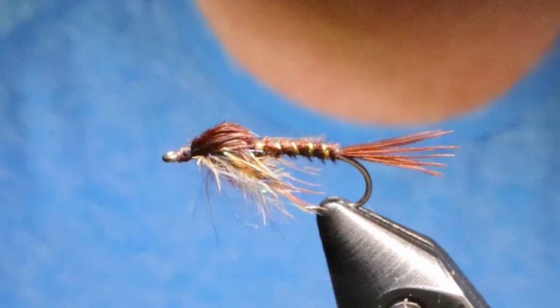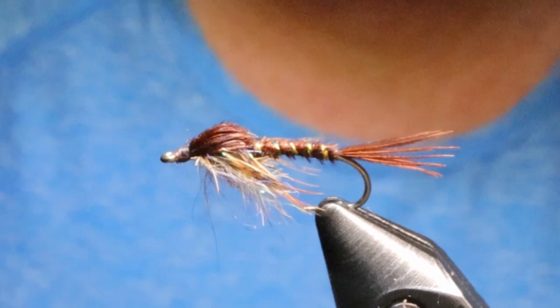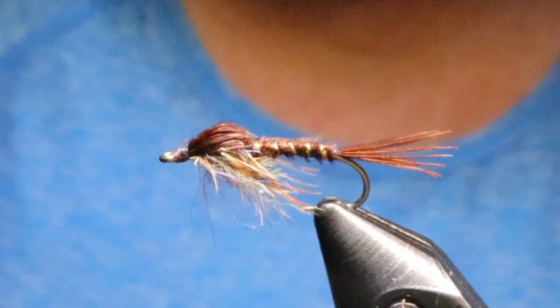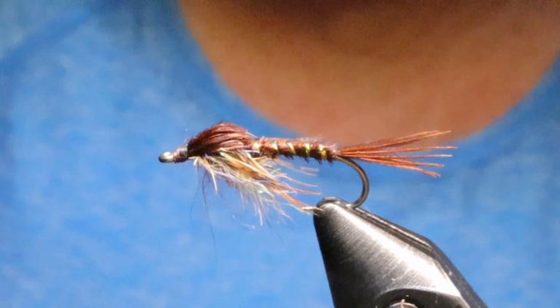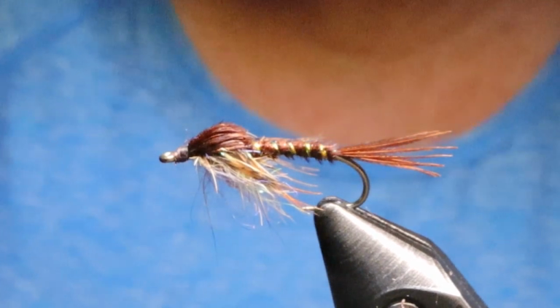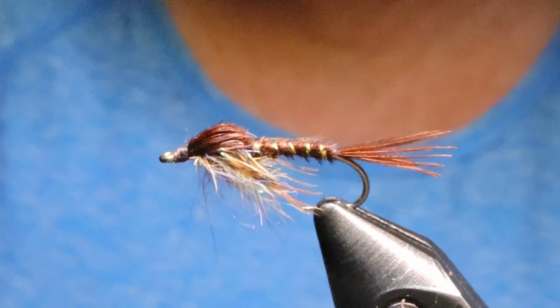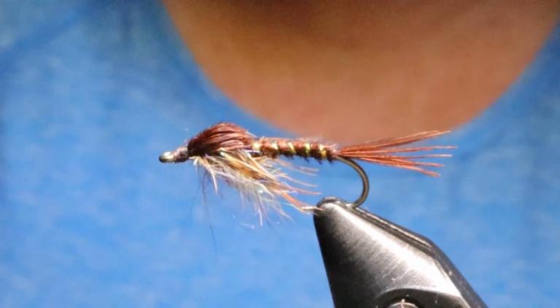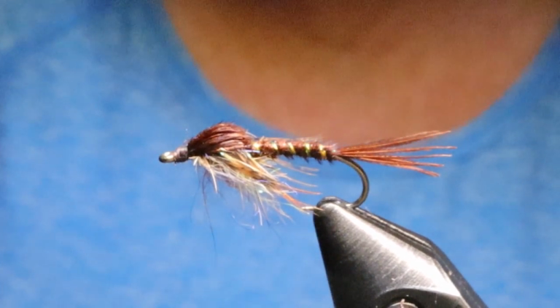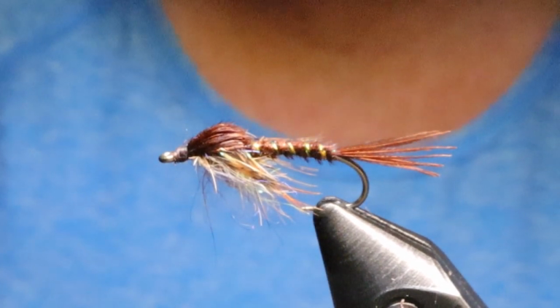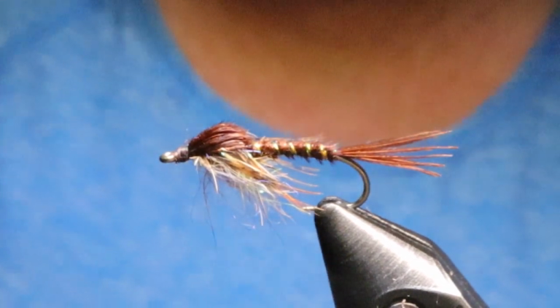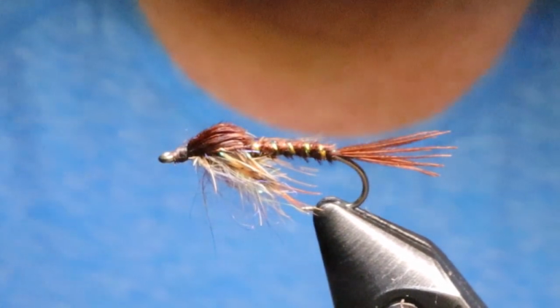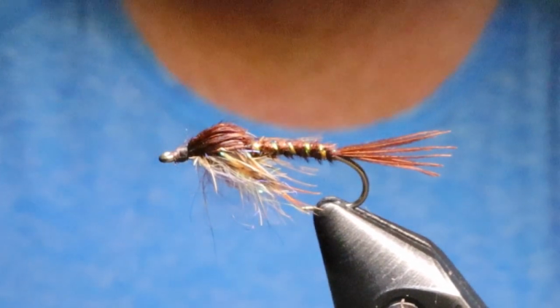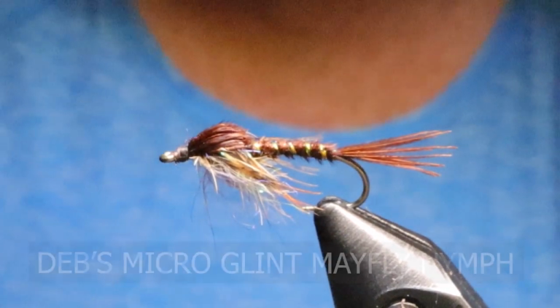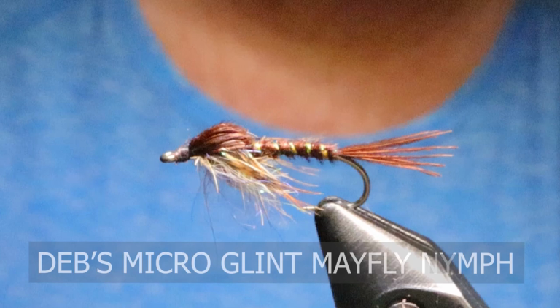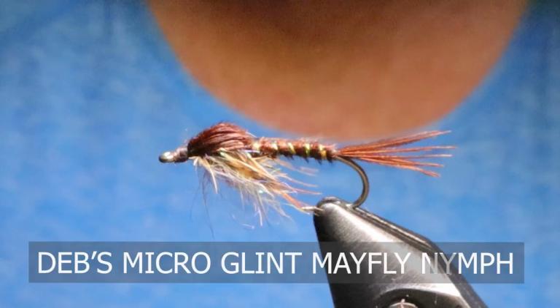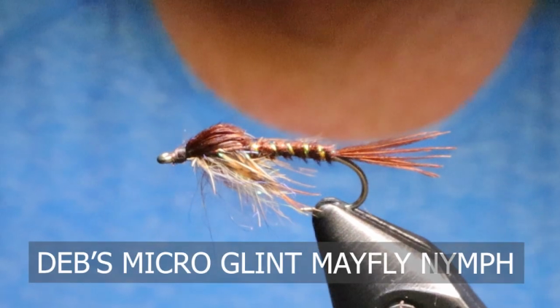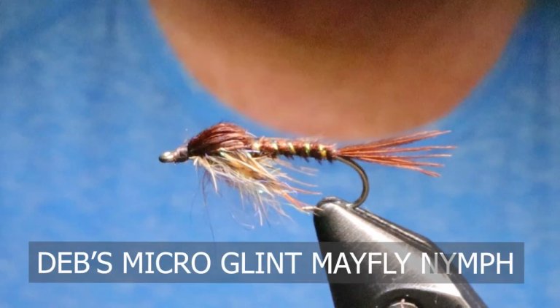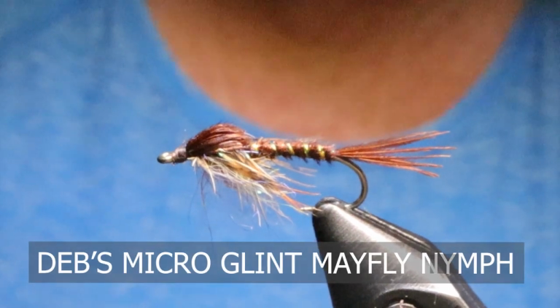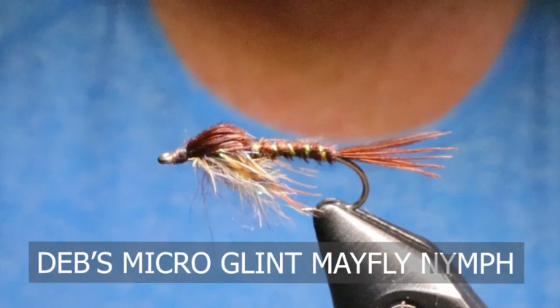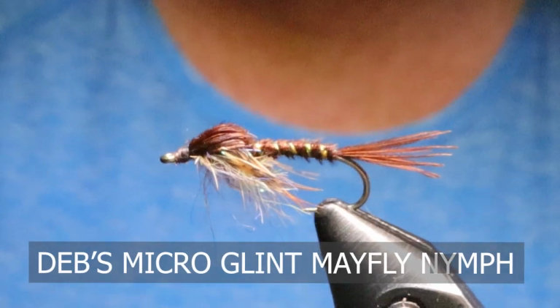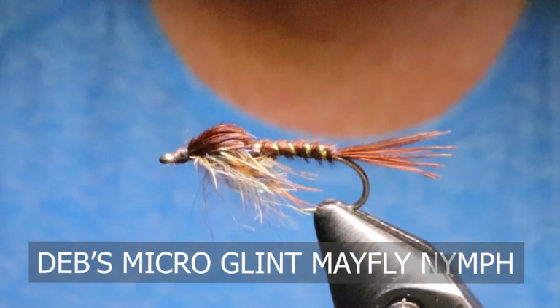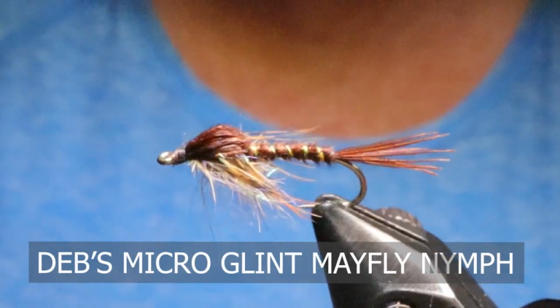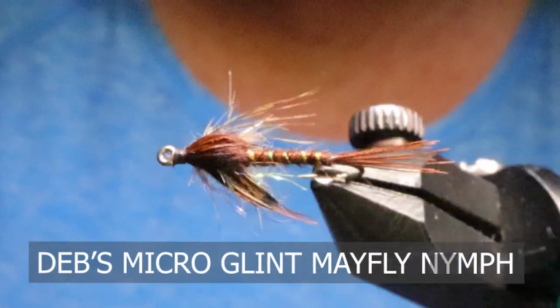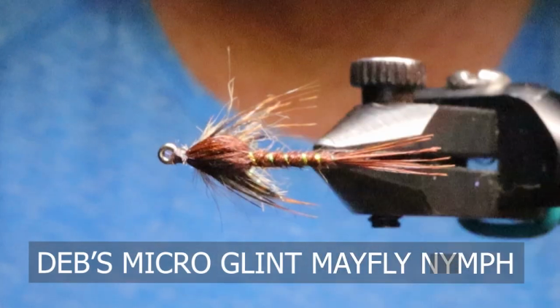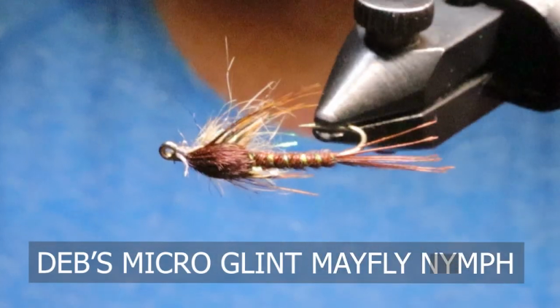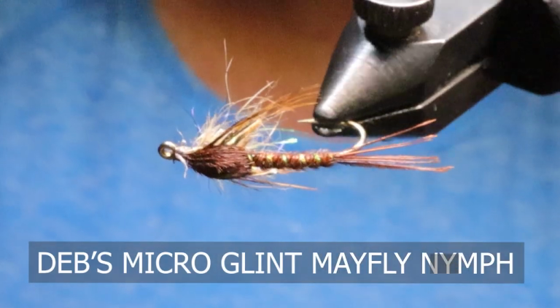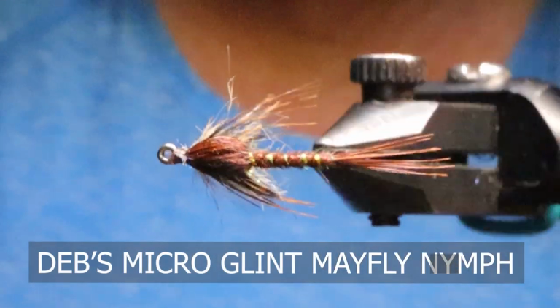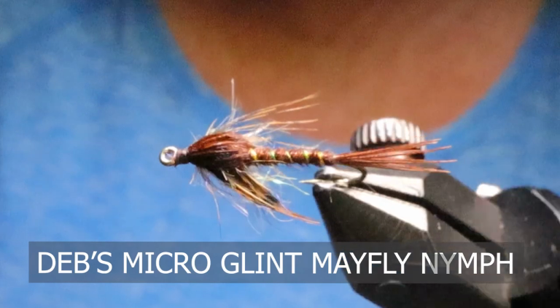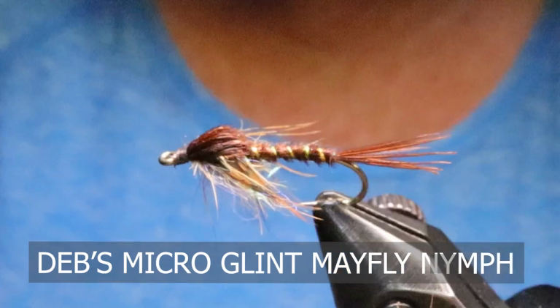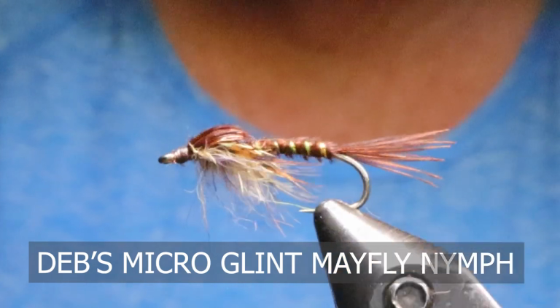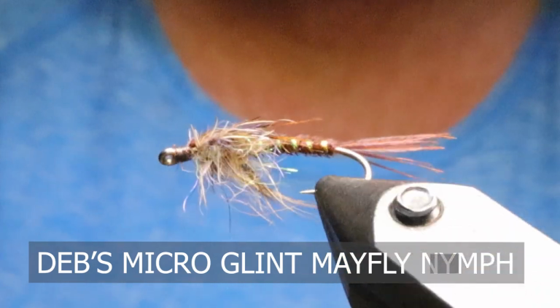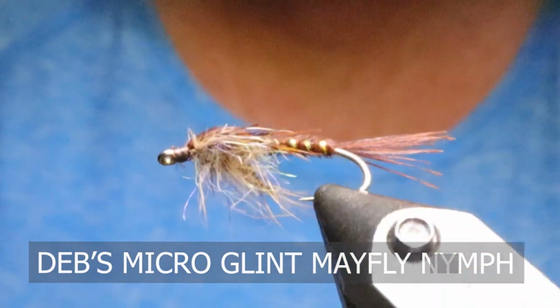Good day folks! Welcome to another edition of On the Bench at Sportfishing on the Fly. Today I'm going to tie for you my micro glint mayfly. It's a mayfly I've been using the past little while in the lower mainland here with some success.